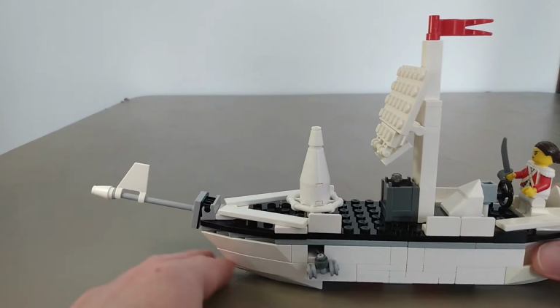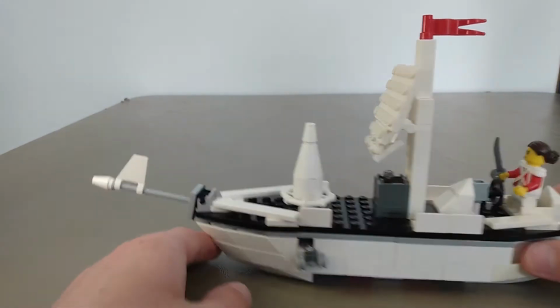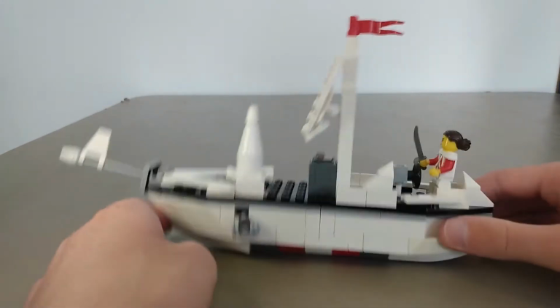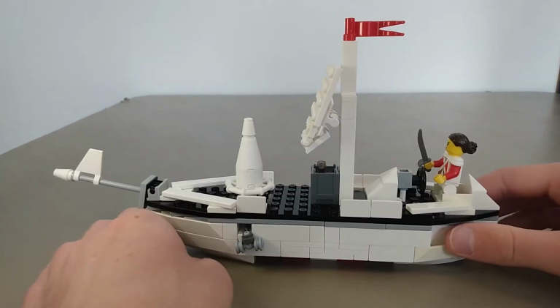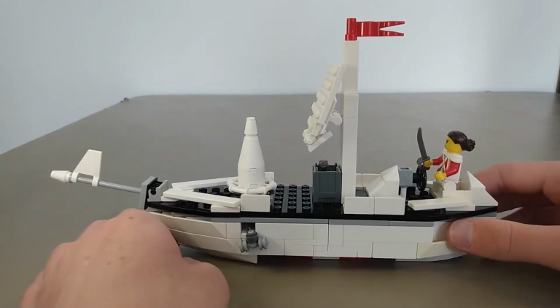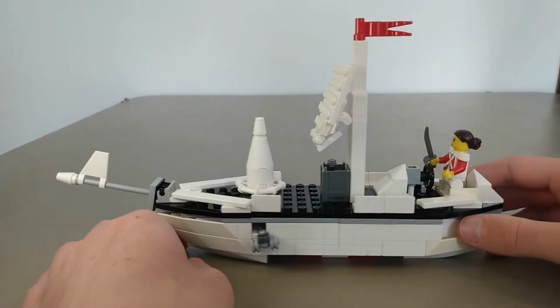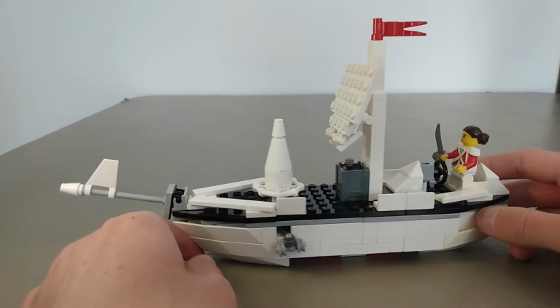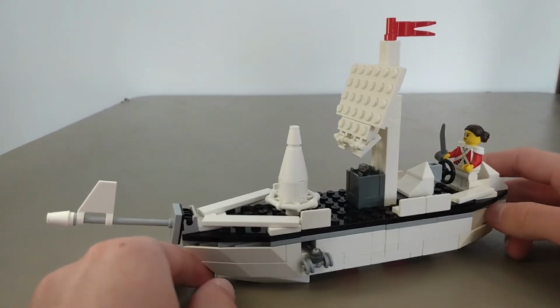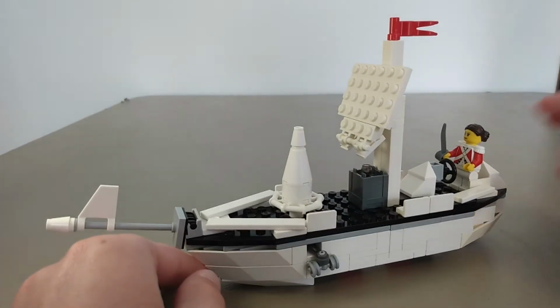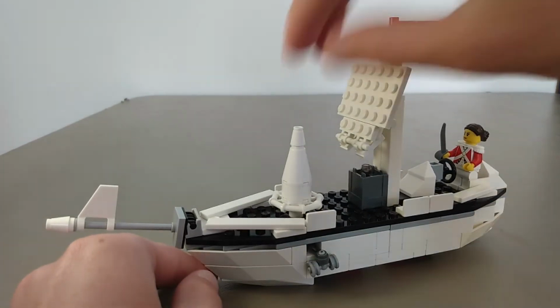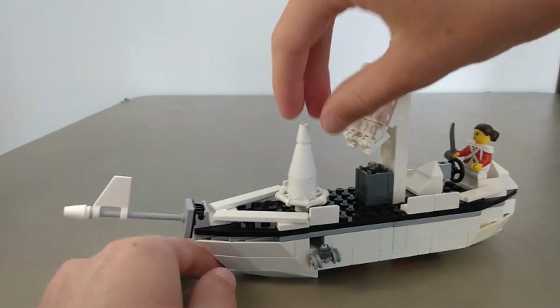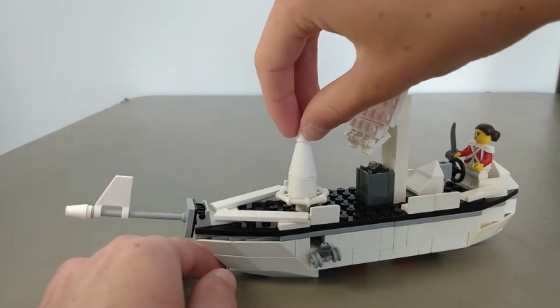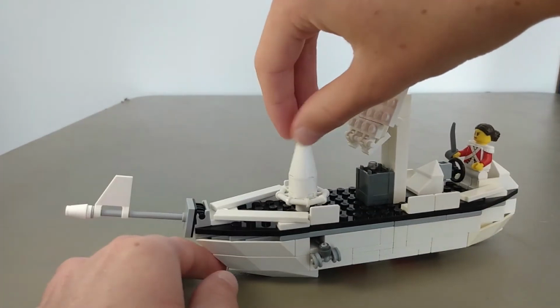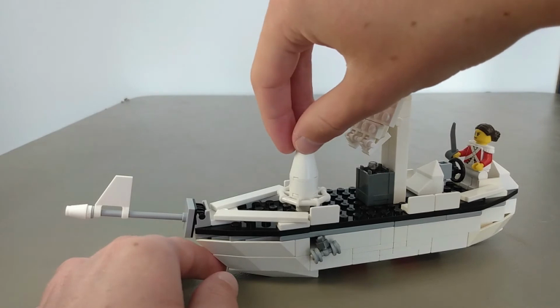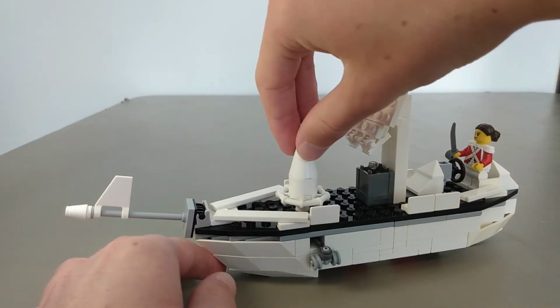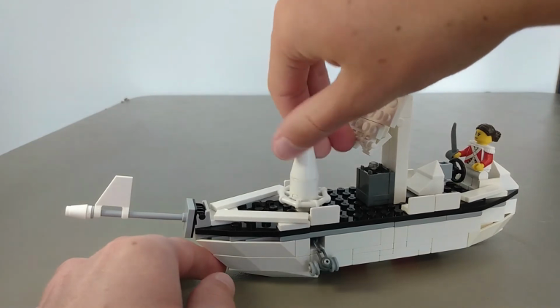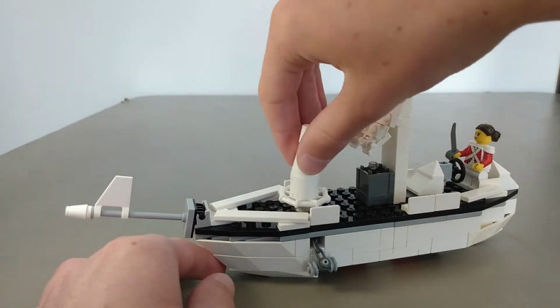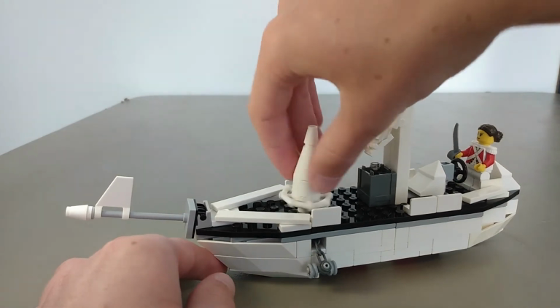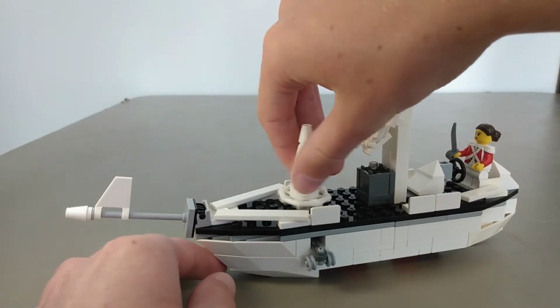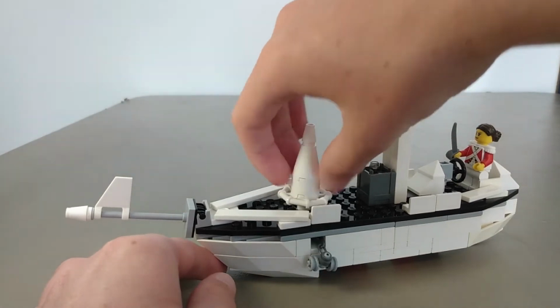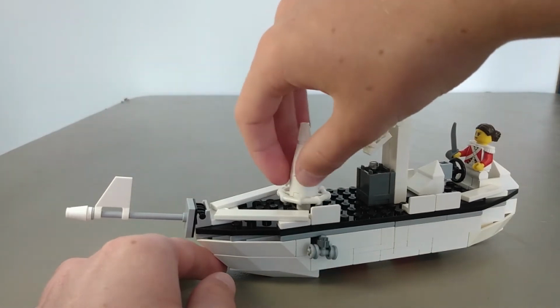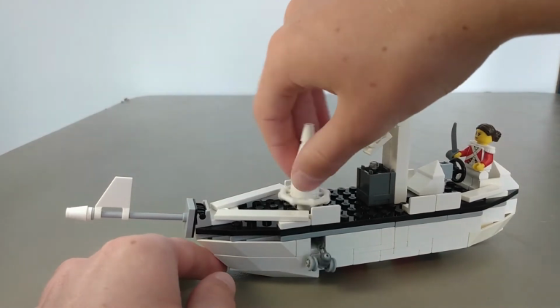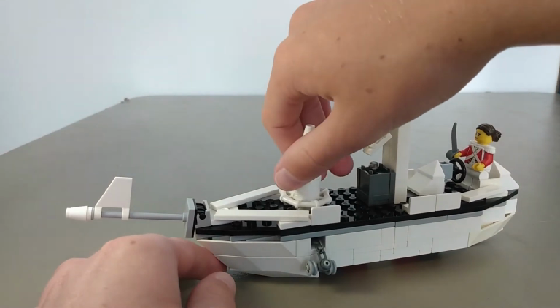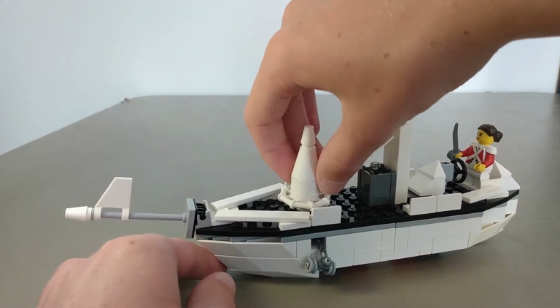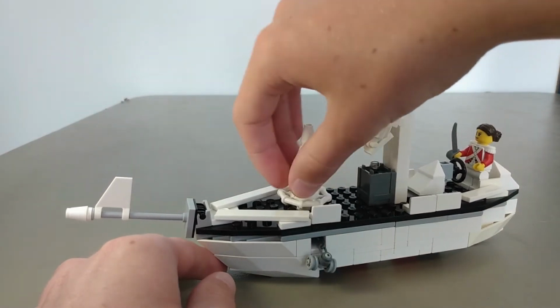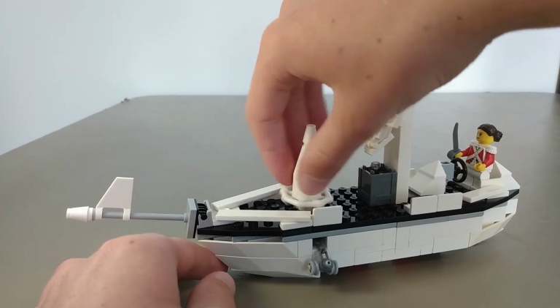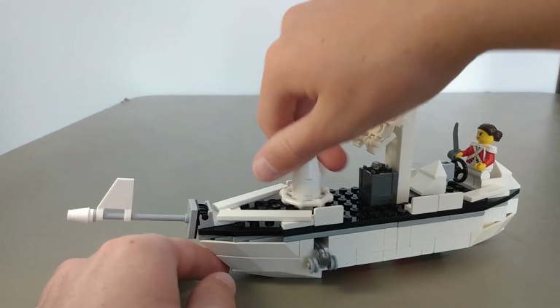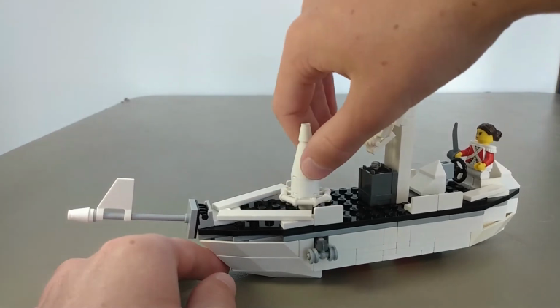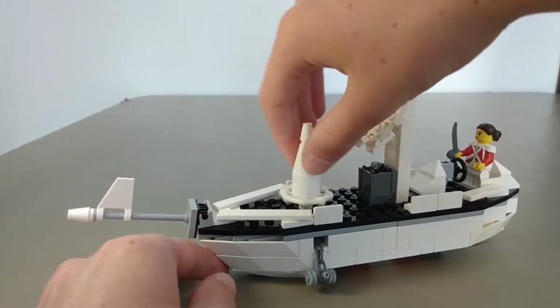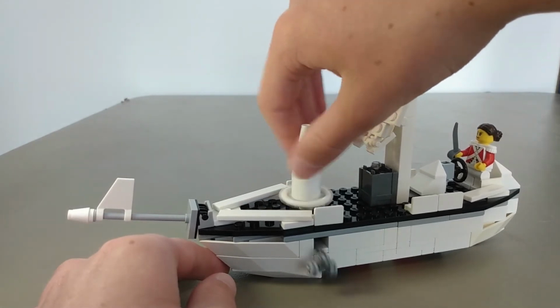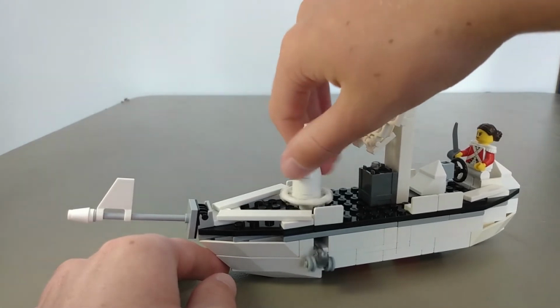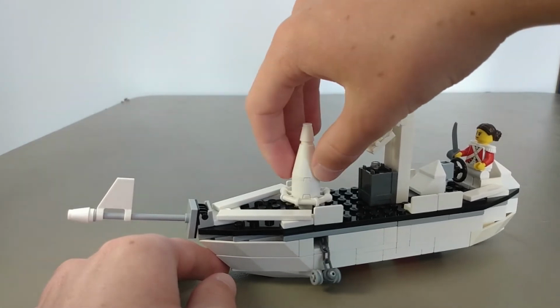But there's also a lot of features I incorporated on this thing. One — remember this little thing here — this is actually controlling the anchor. It doesn't work sometimes, but it drops it and it raises it. There it goes.